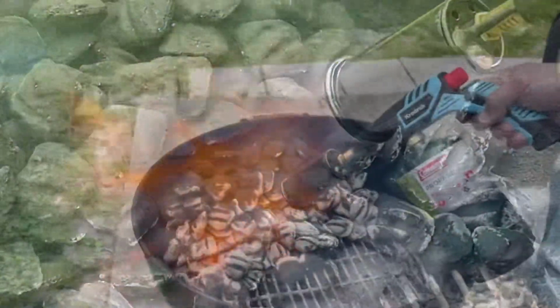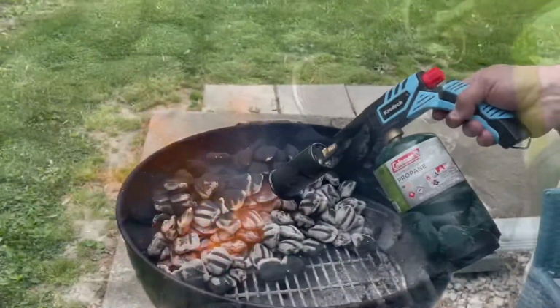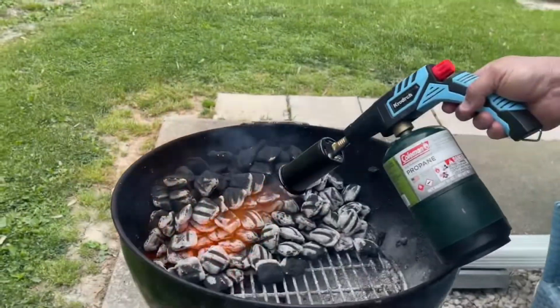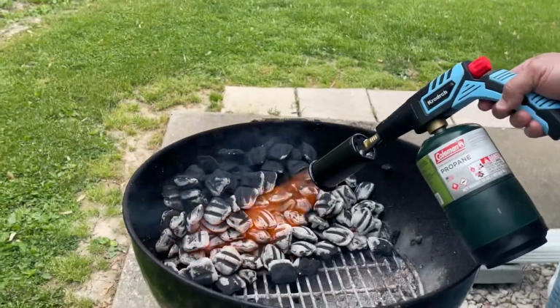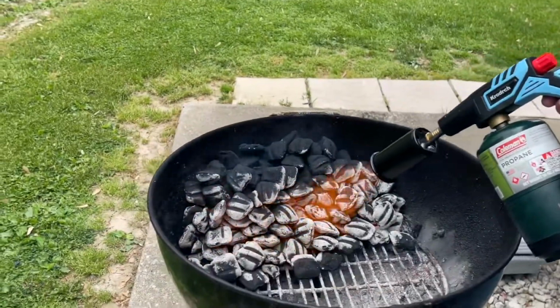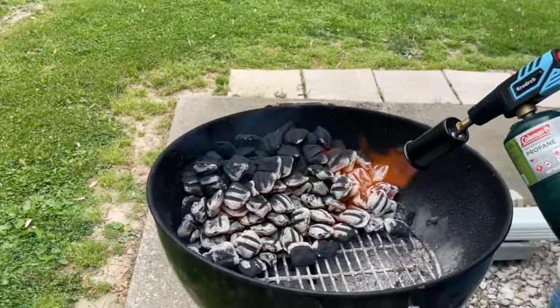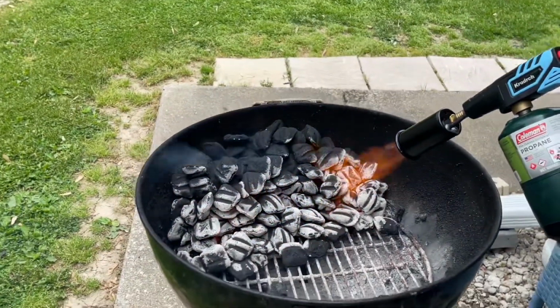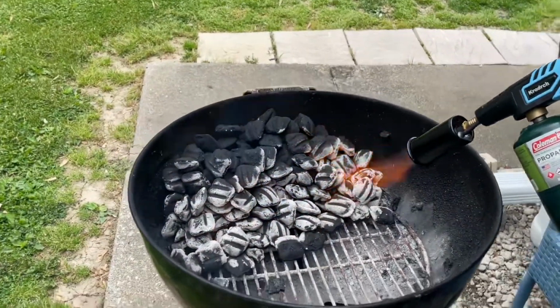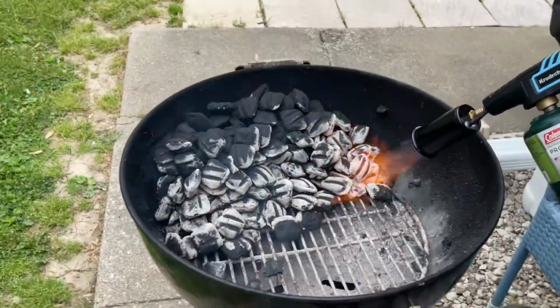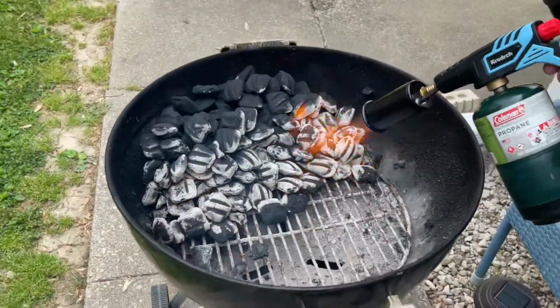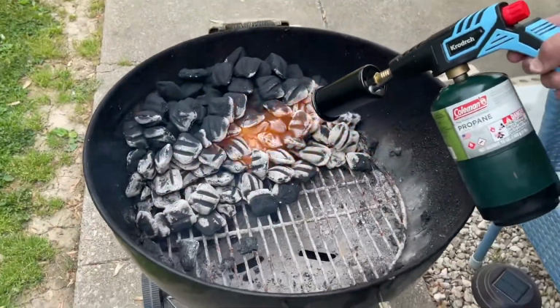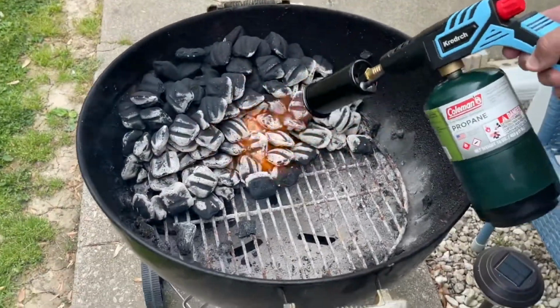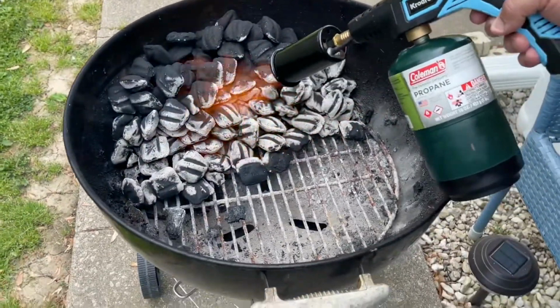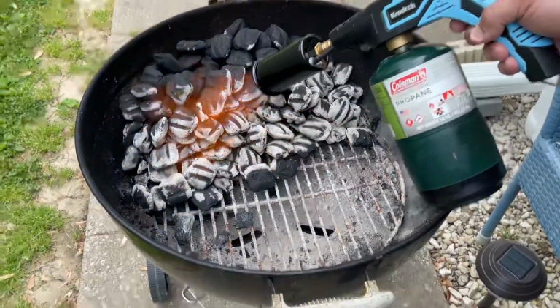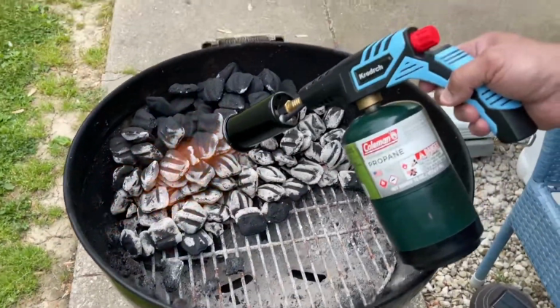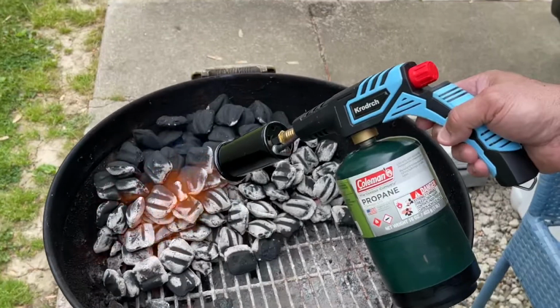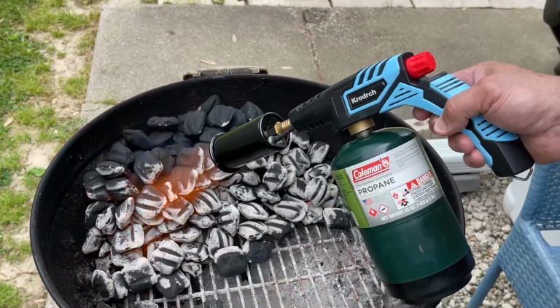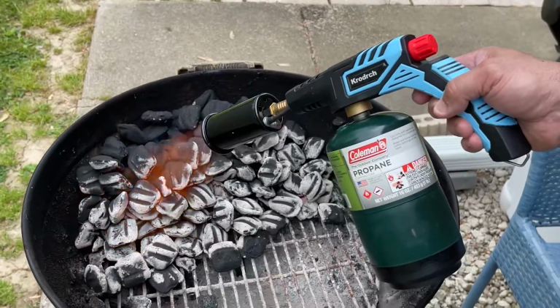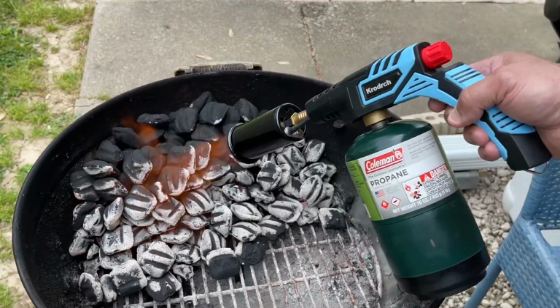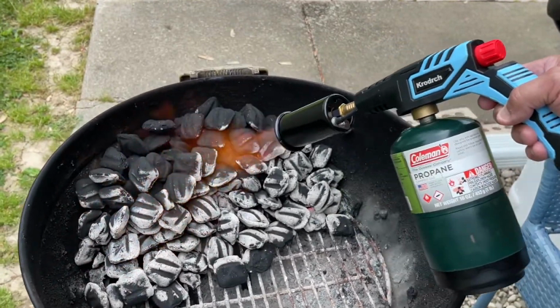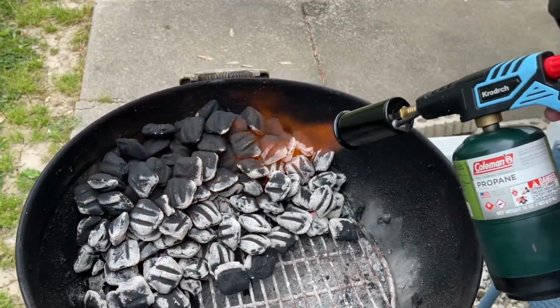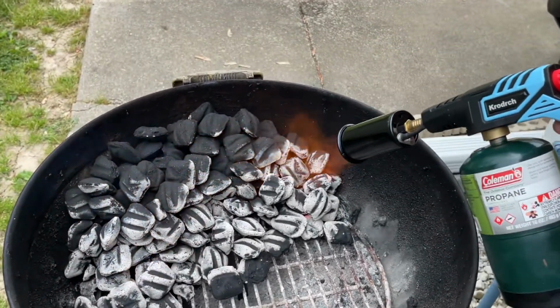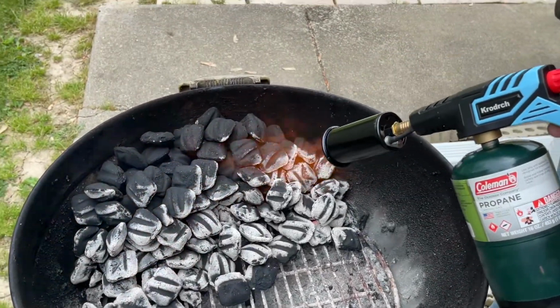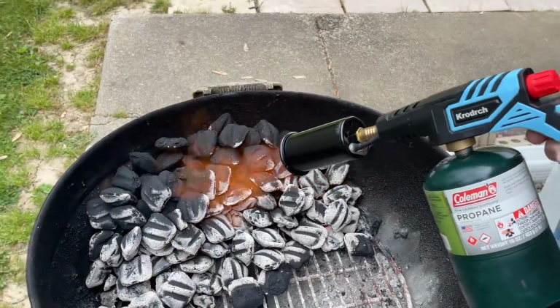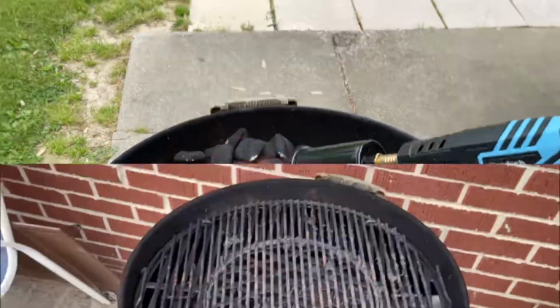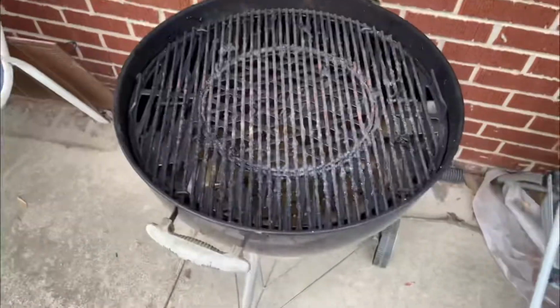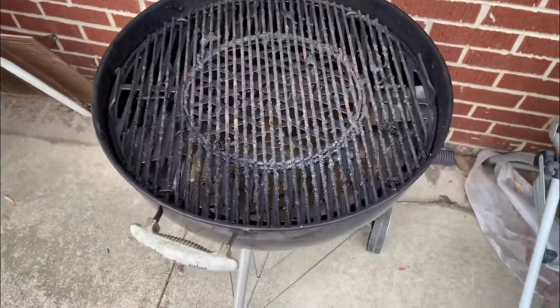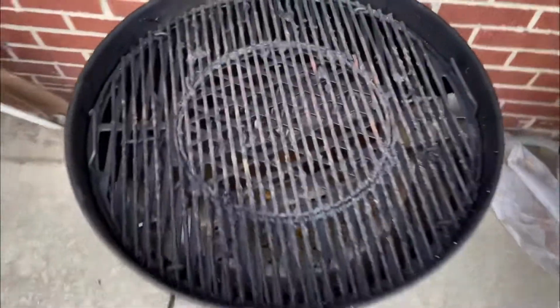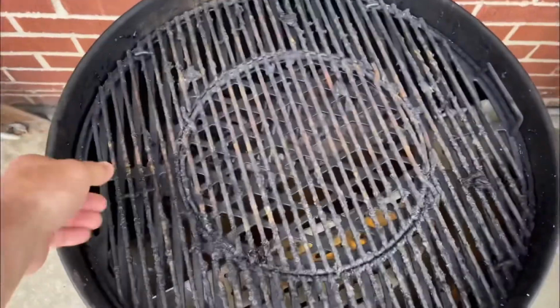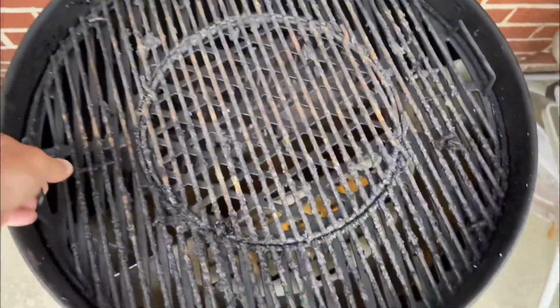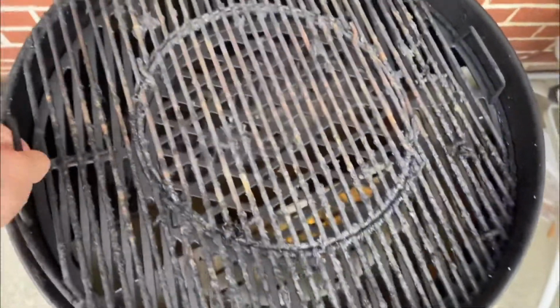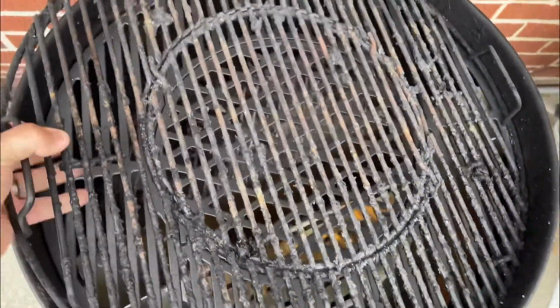So guys, that's doing really good right there. It's getting them nice and hot — it doesn't take but a couple minutes. And again, I love the one-pound propane tank. I think it makes all the difference in the world. This is my old grate. And ready — that's my new grate.